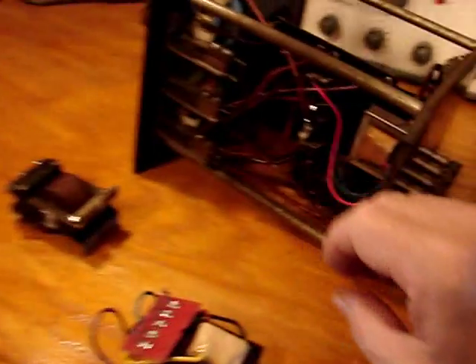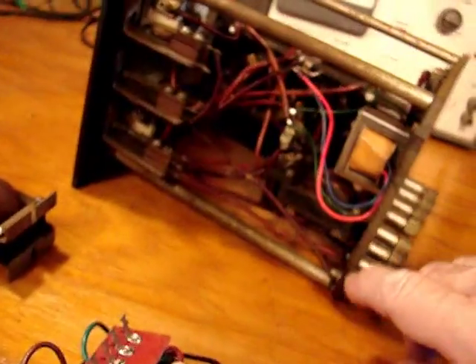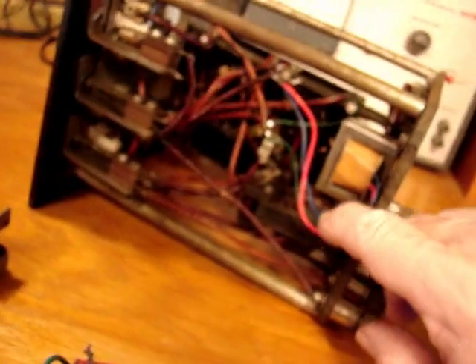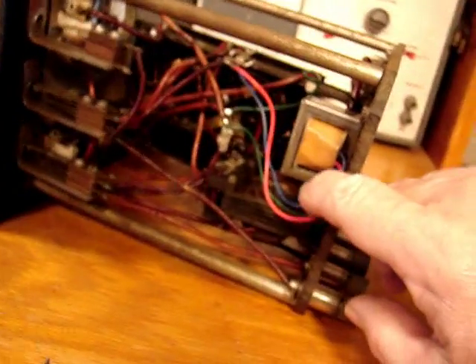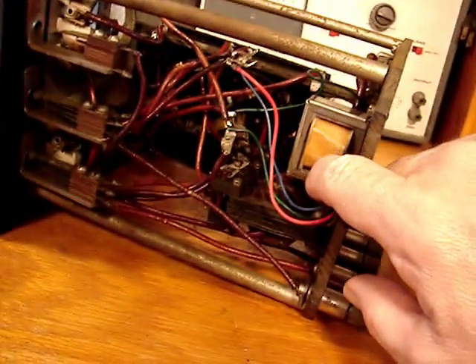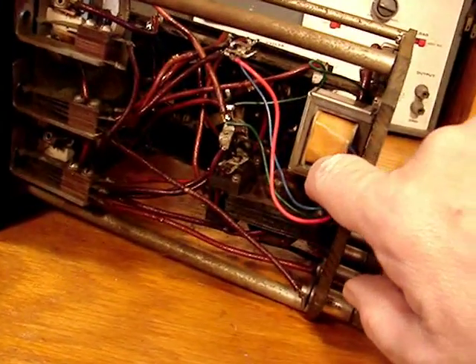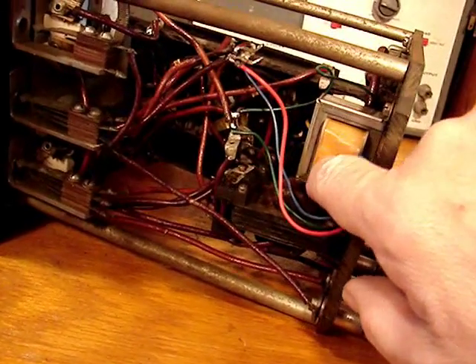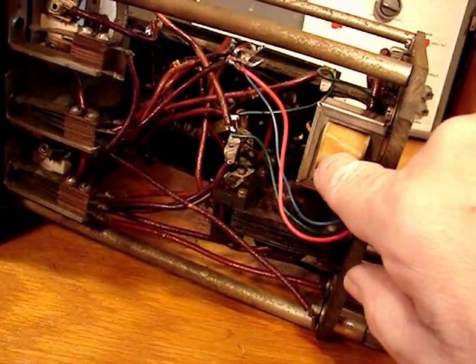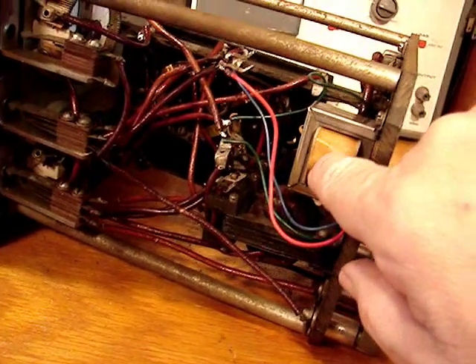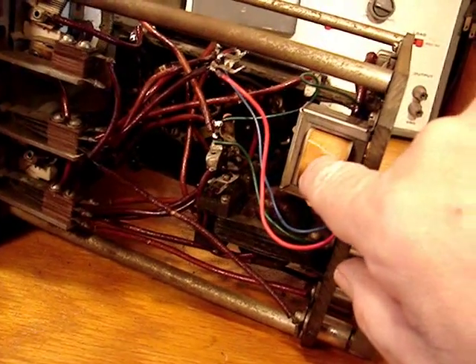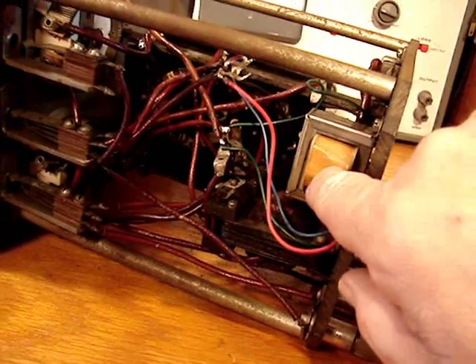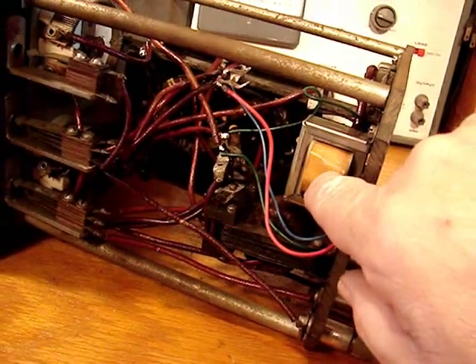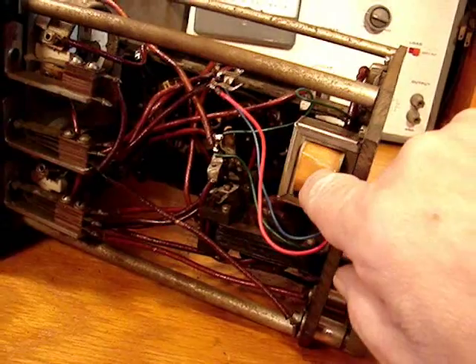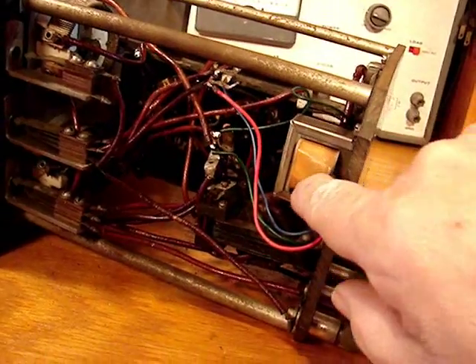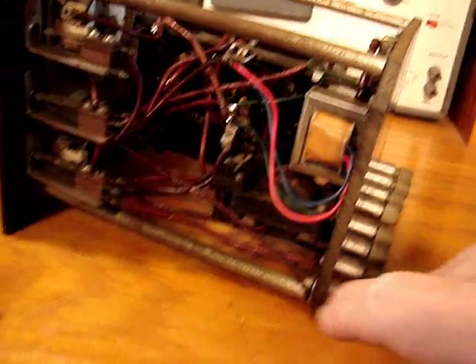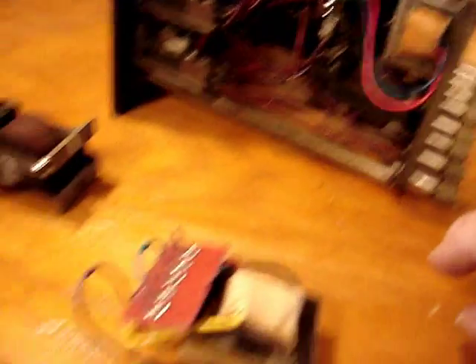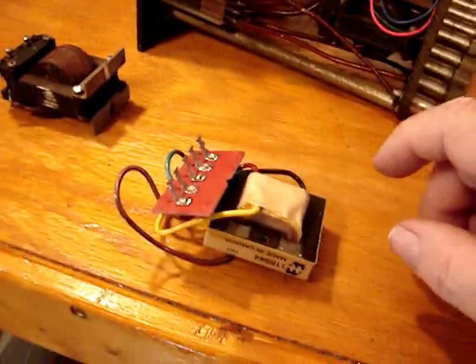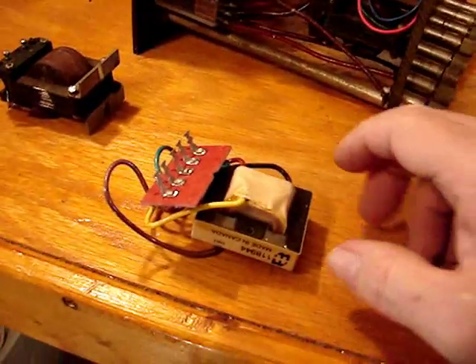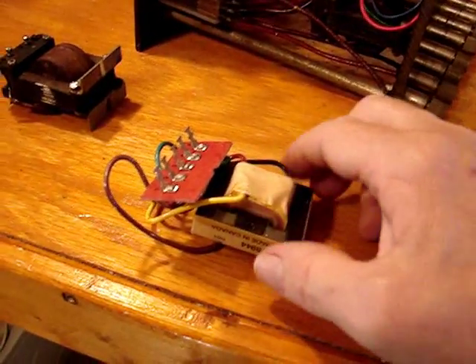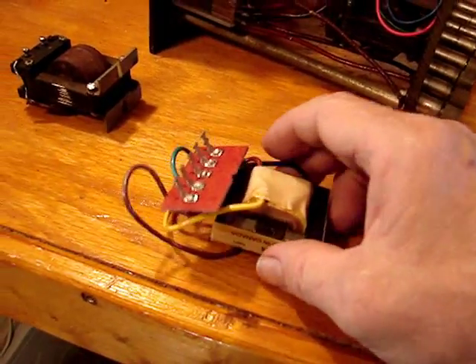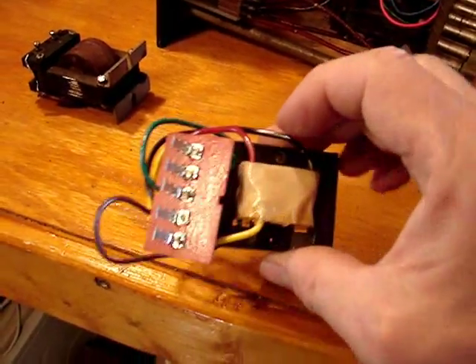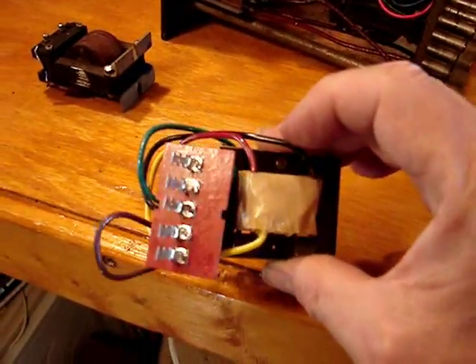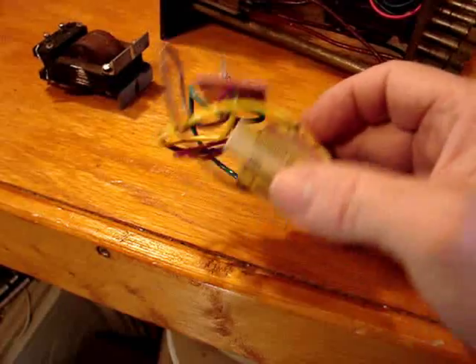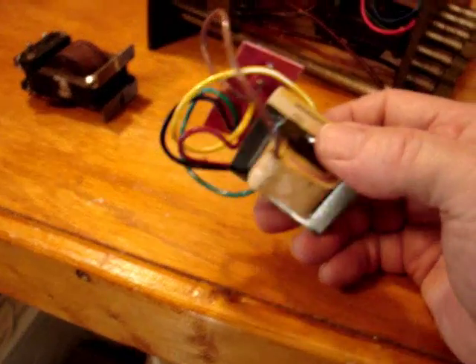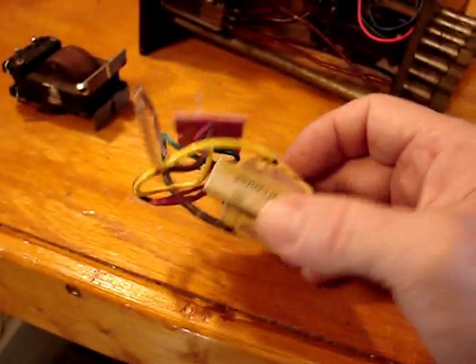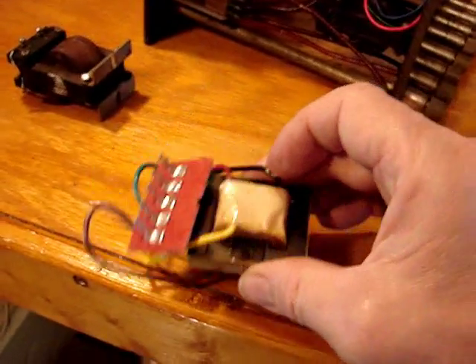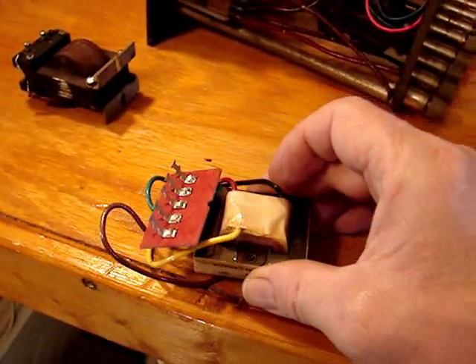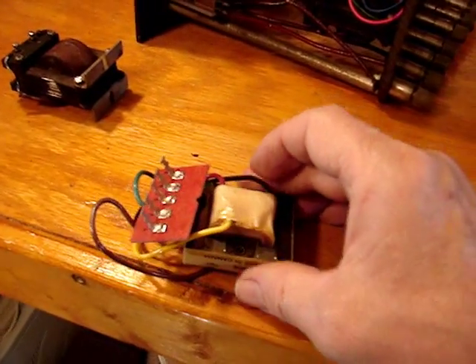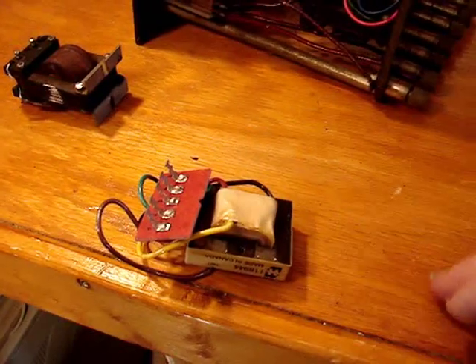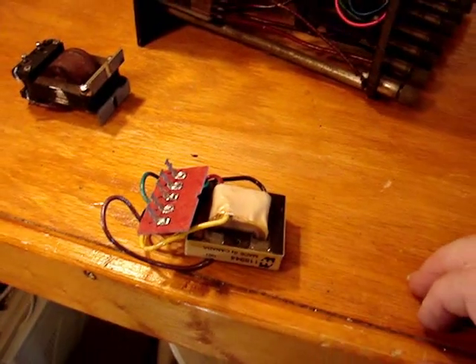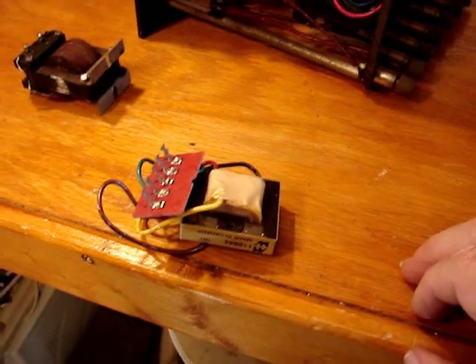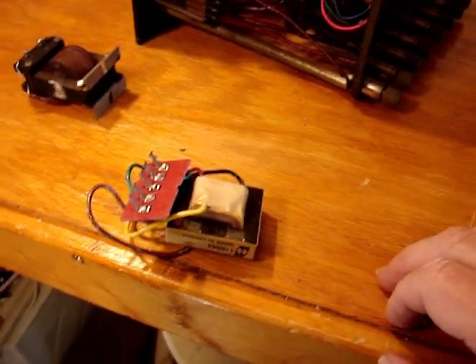The one that's in here is a replacement that I'm trying — I got it from AES. If that one doesn't work exactly right, I'm going to try this one, which I also got from AES, or Tubes and More.